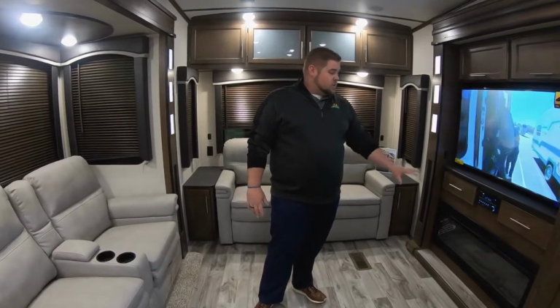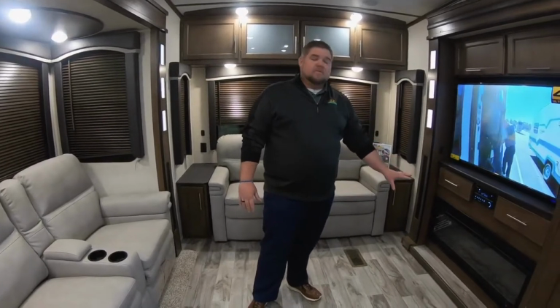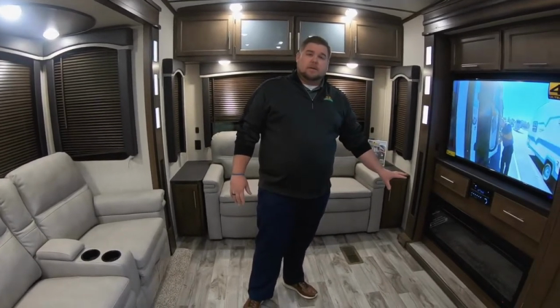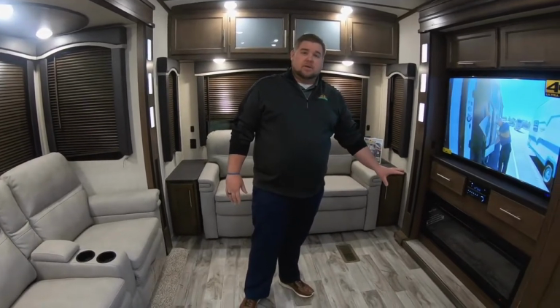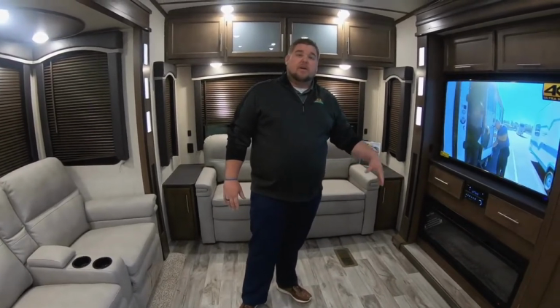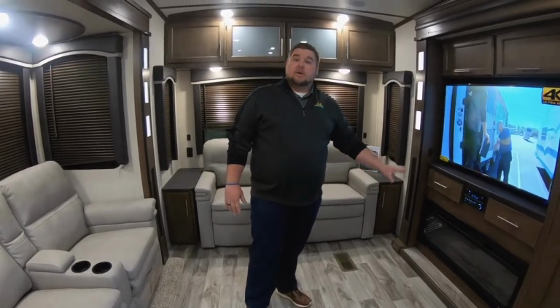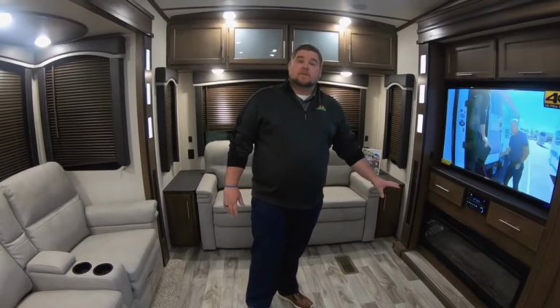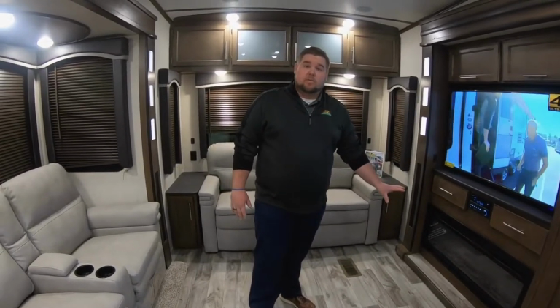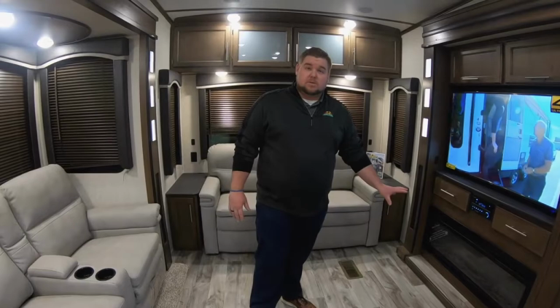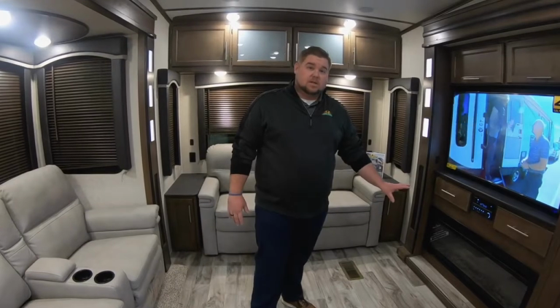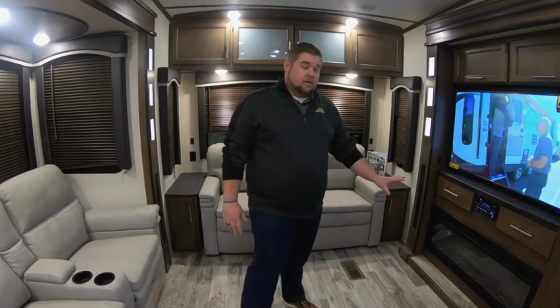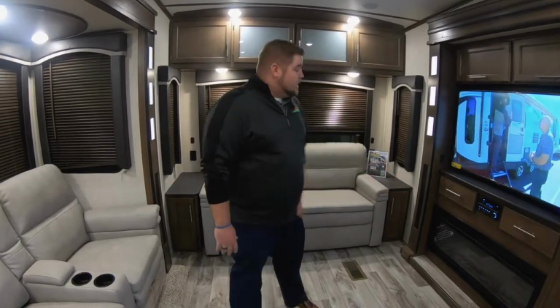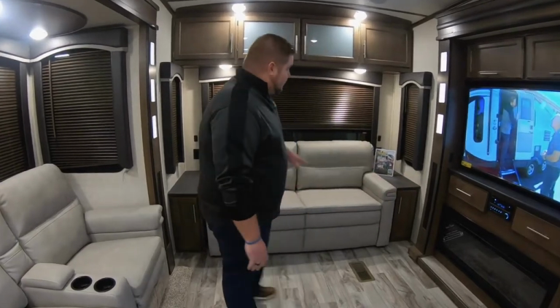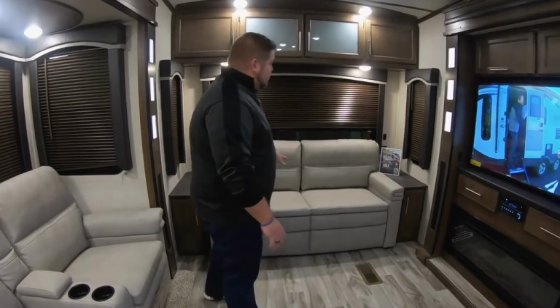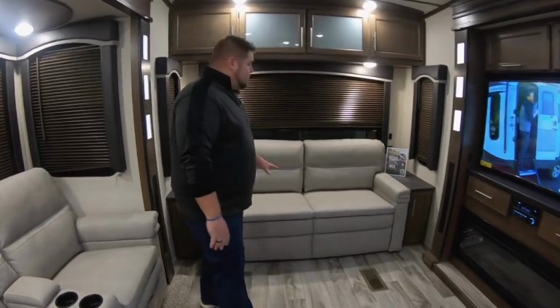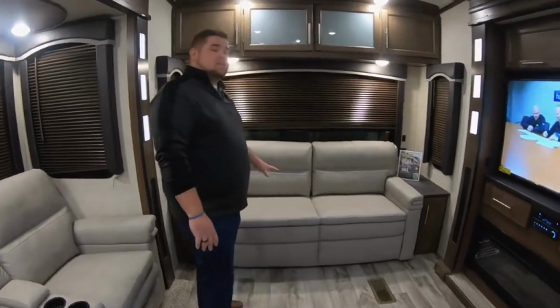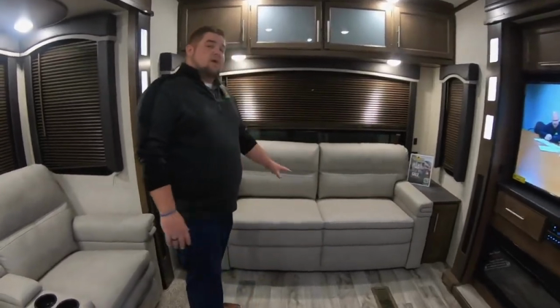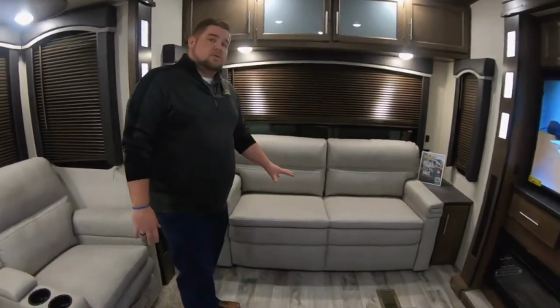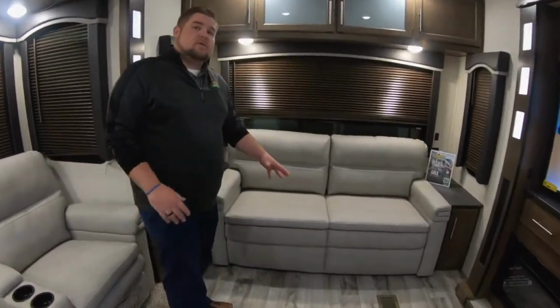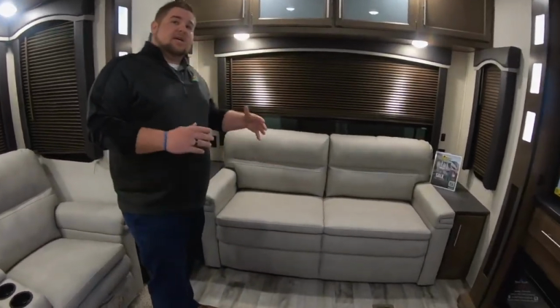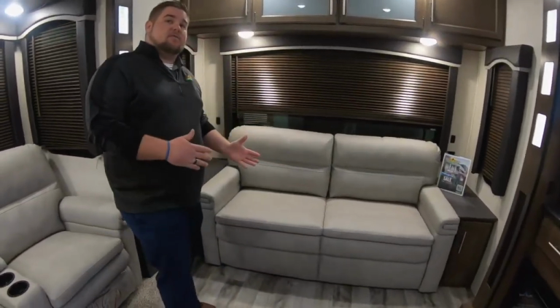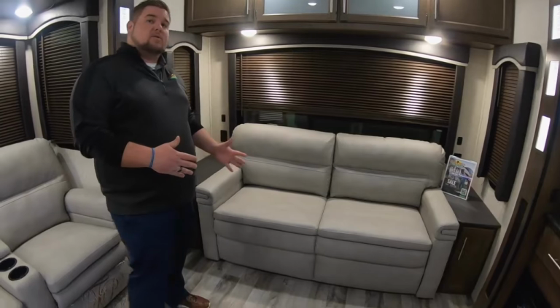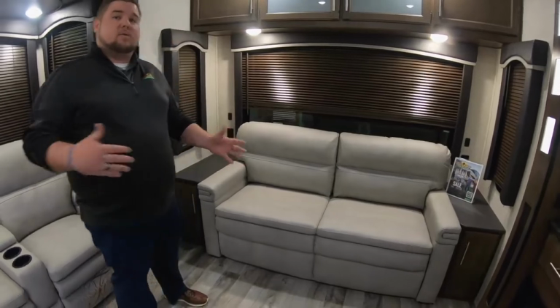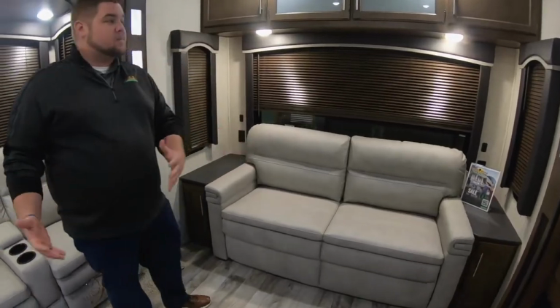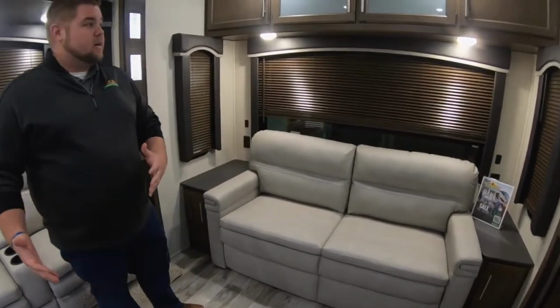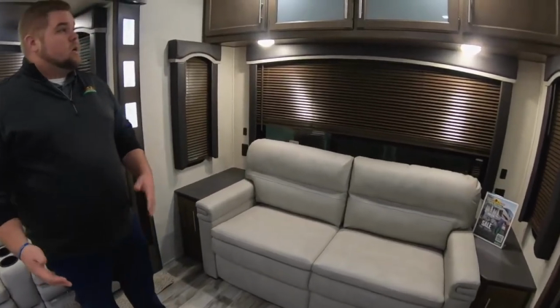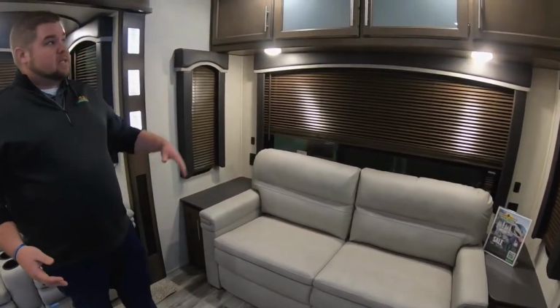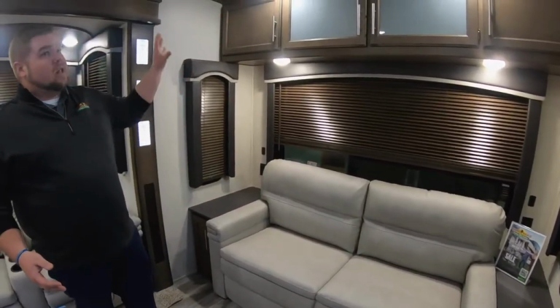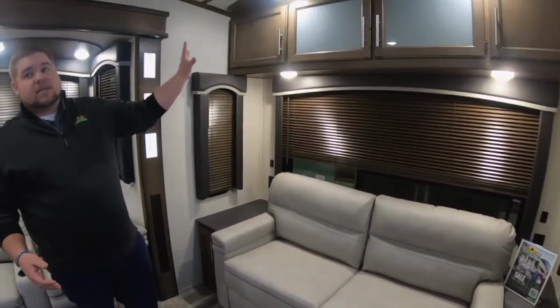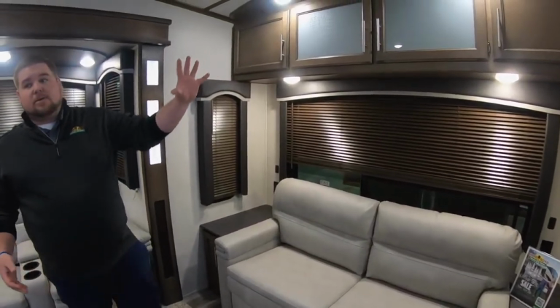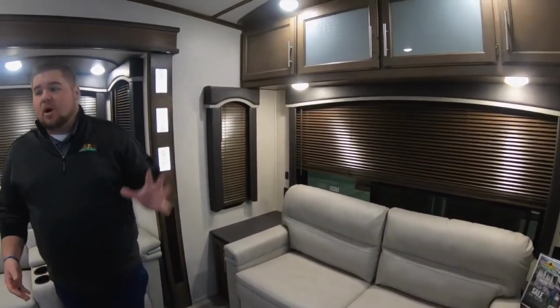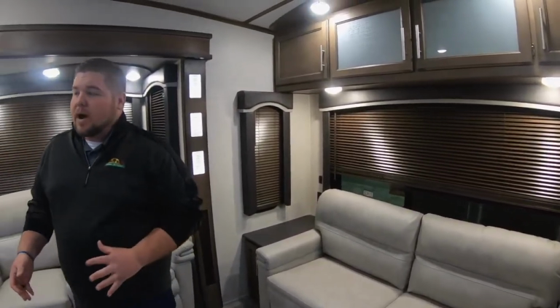There's also going to be a fireplace underneath there that puts off 5,200 BTUs of heat. Now this couch here in the back is a tri-fold sofa, so it's actually going to fold out into a full-size bed. Once again, lots of cabinetry all throughout.